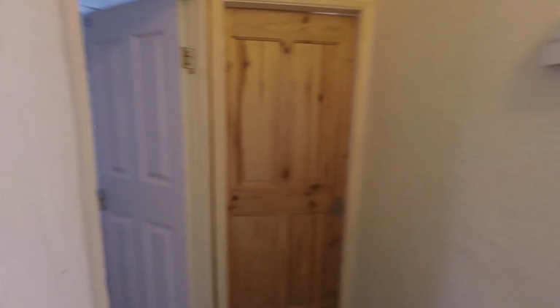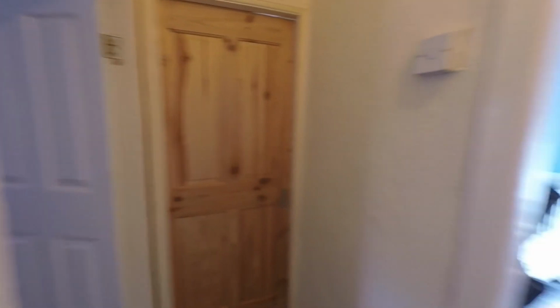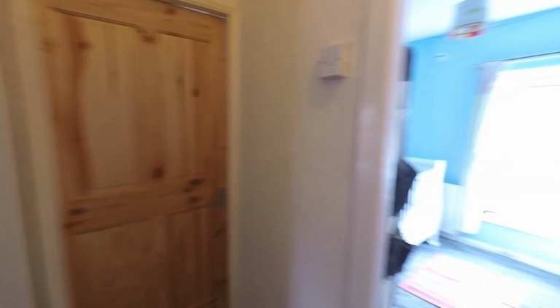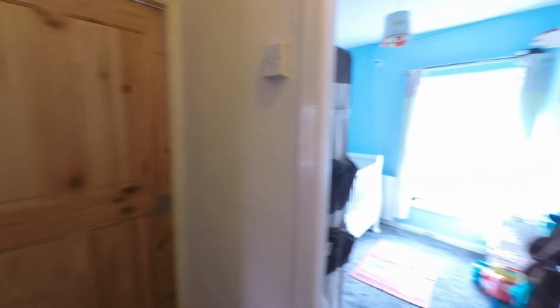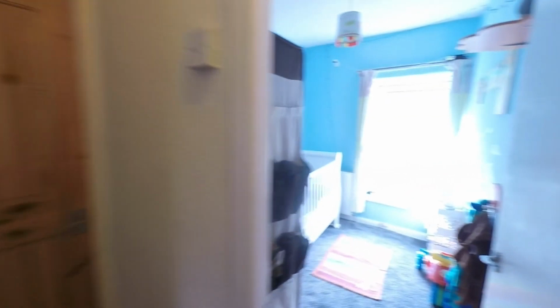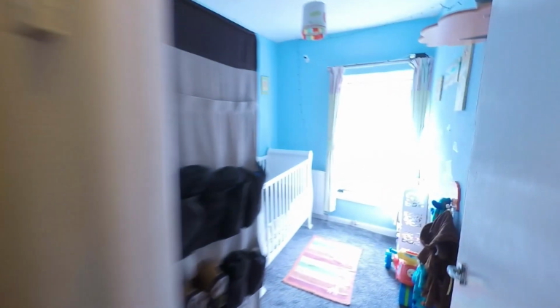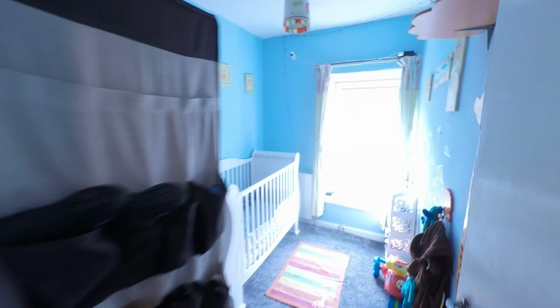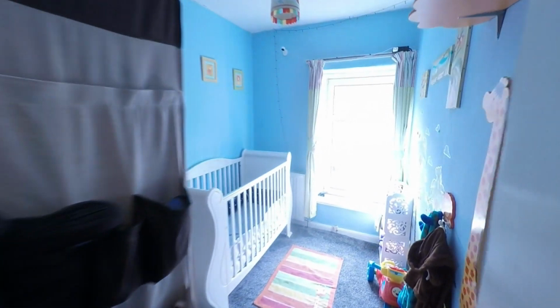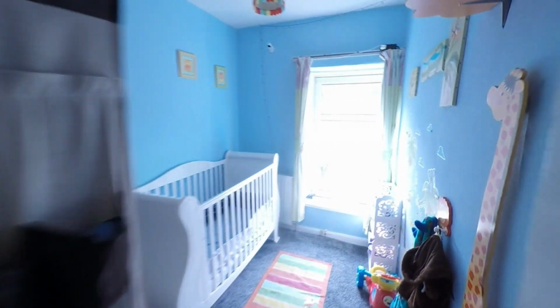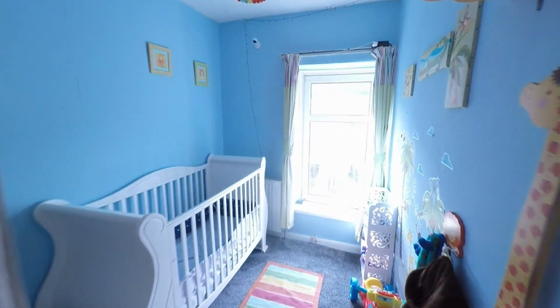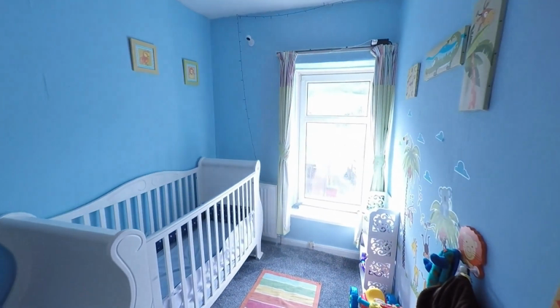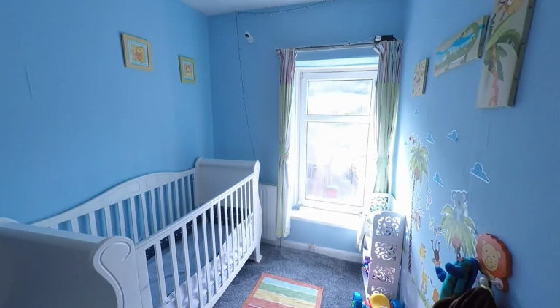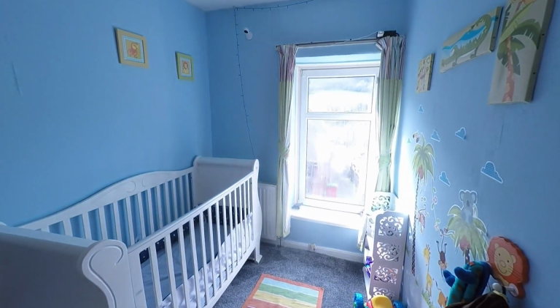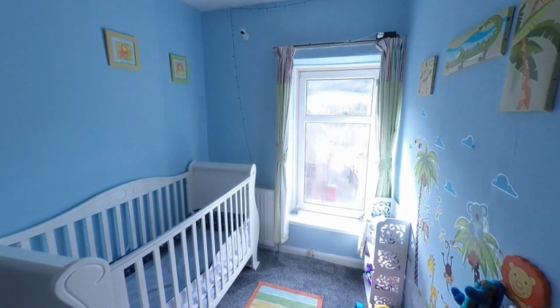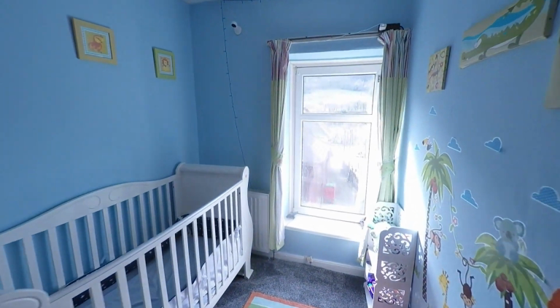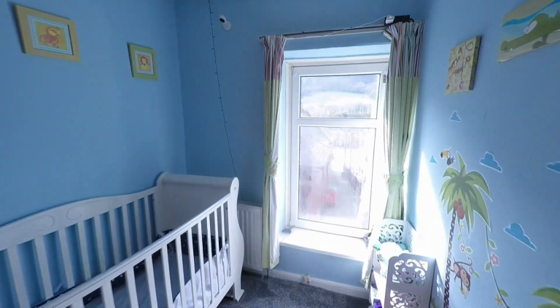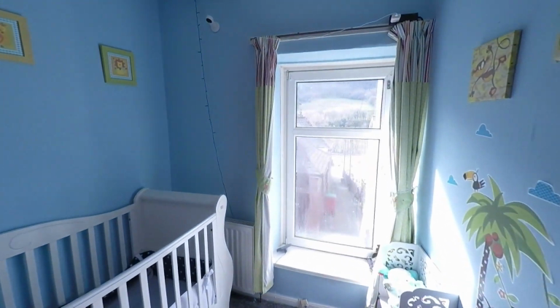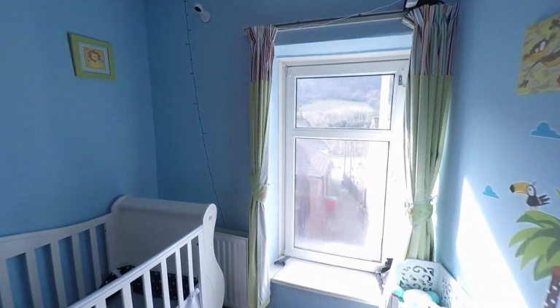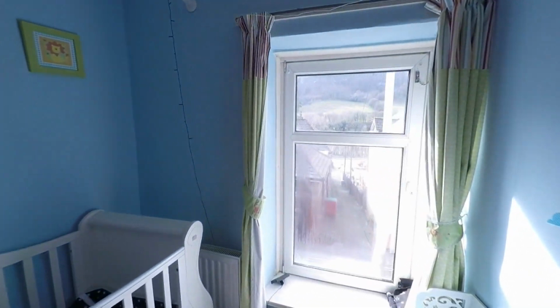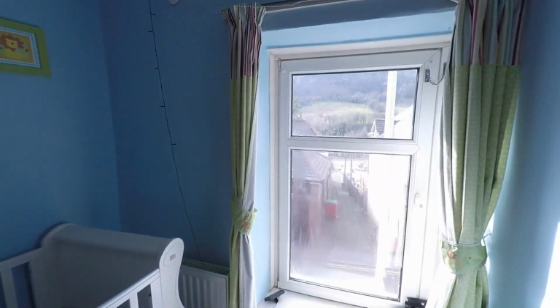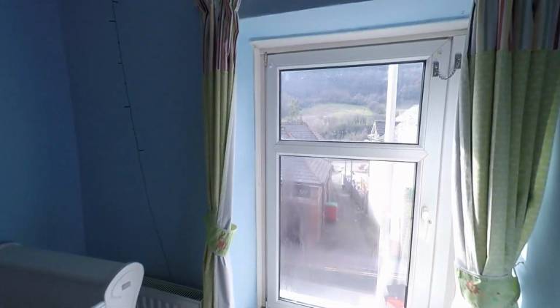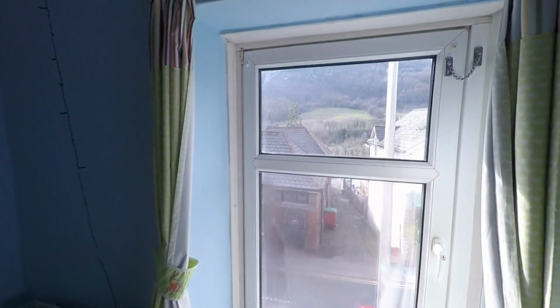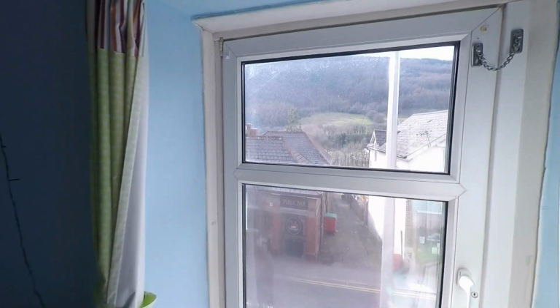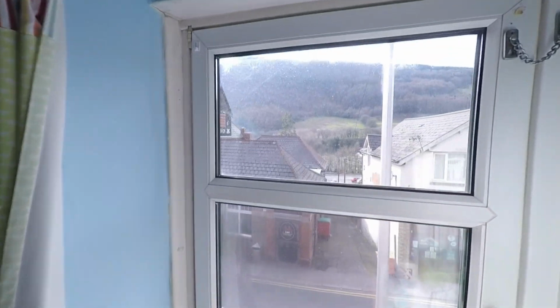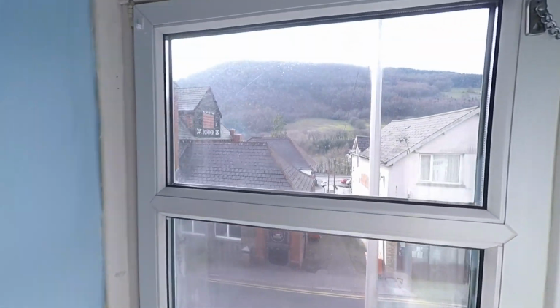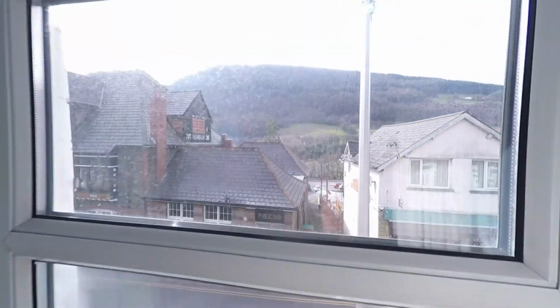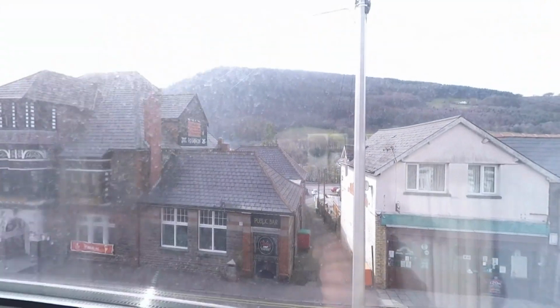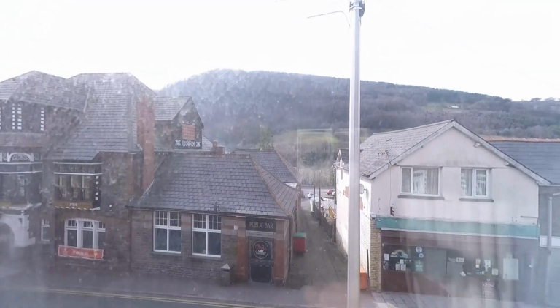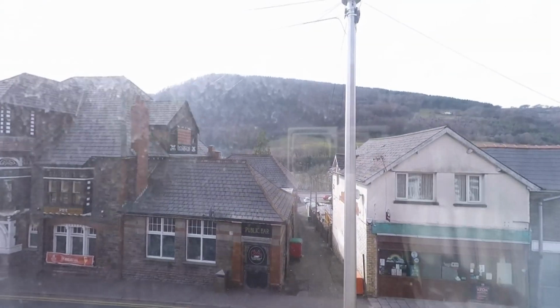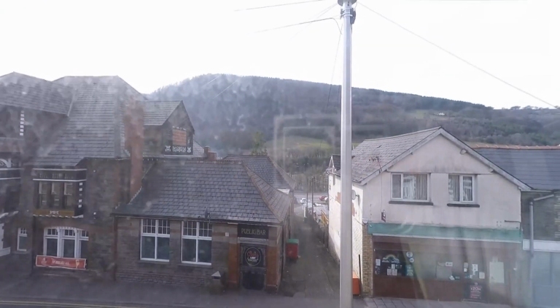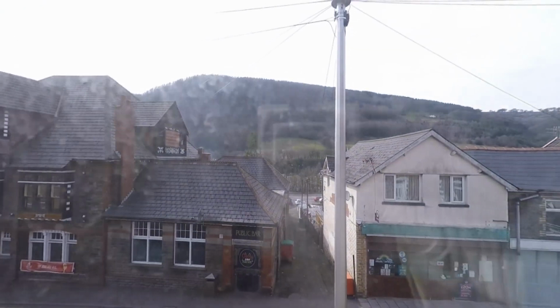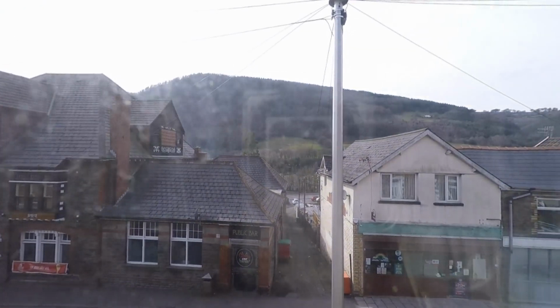Working our way around in turn, directly in front of us at the top of the stairs we have bedroom three — this is the smallest of the three bedrooms, but it's a great size single and again has some fantastic views from this room as well.